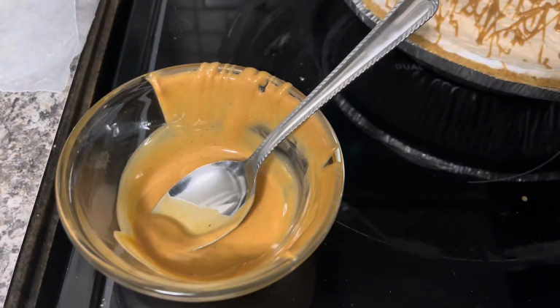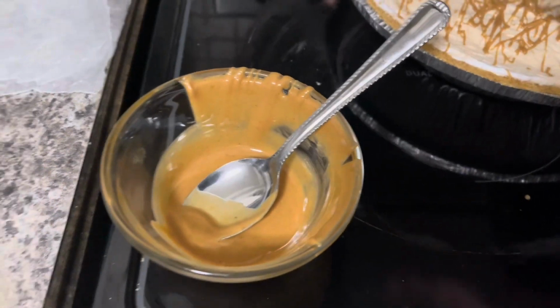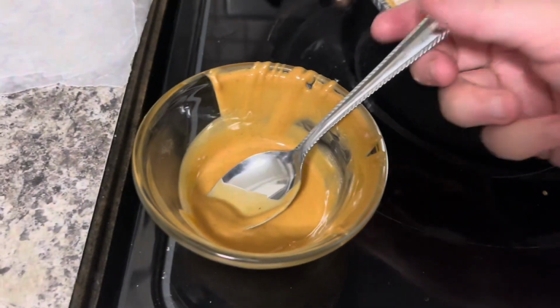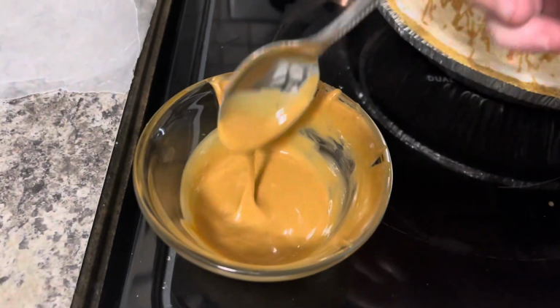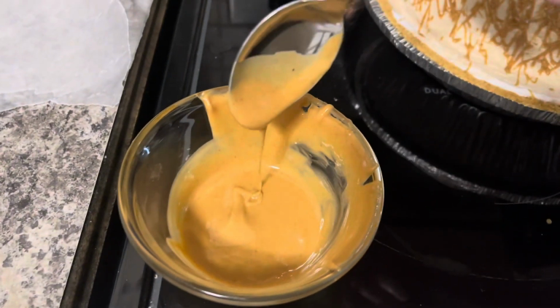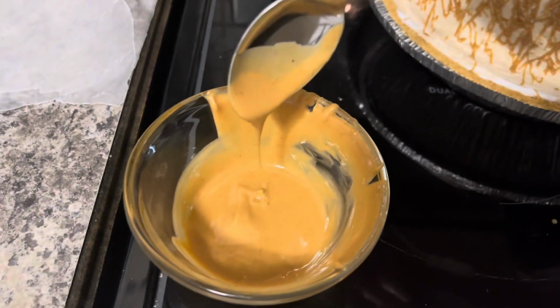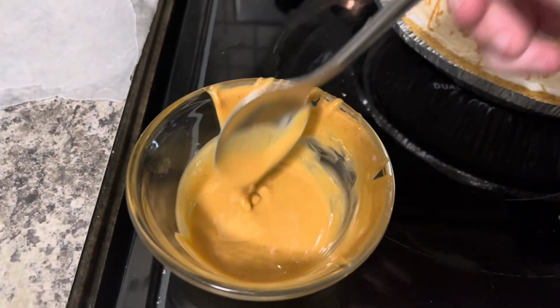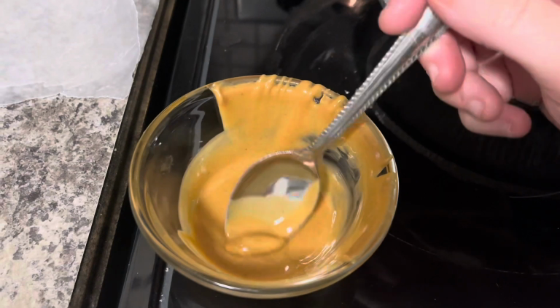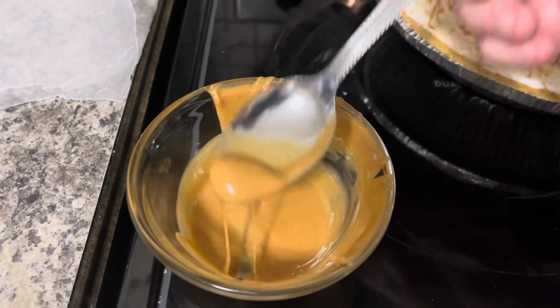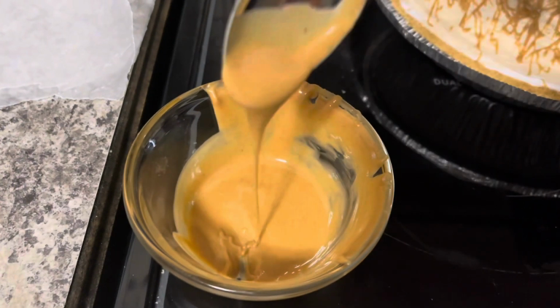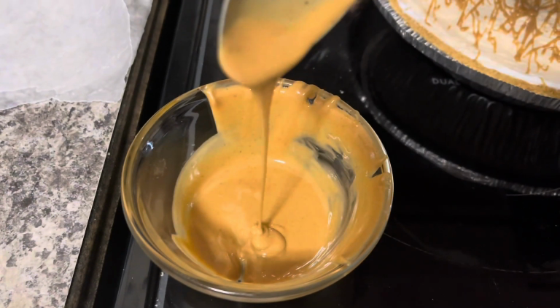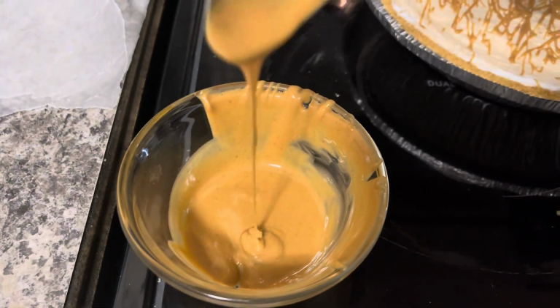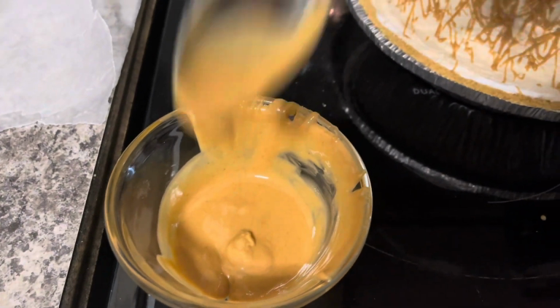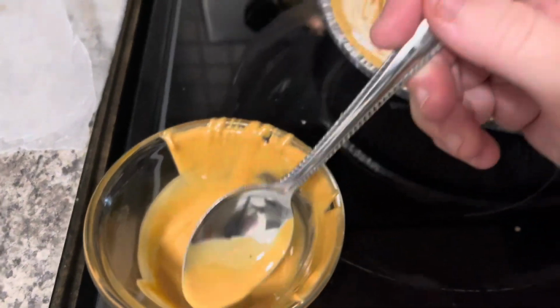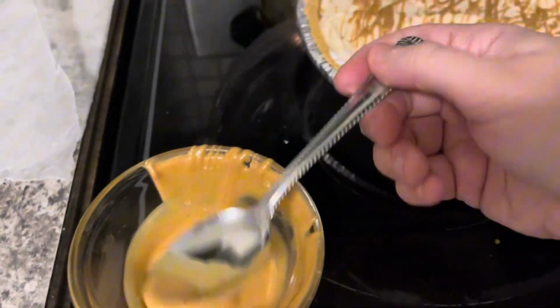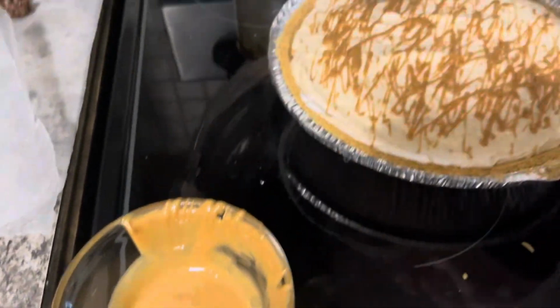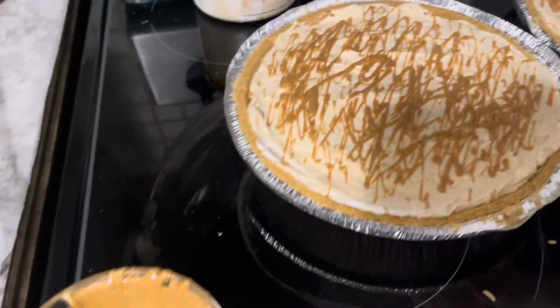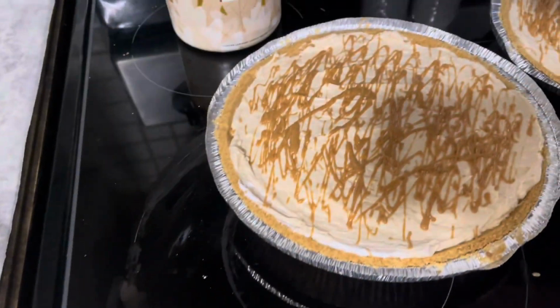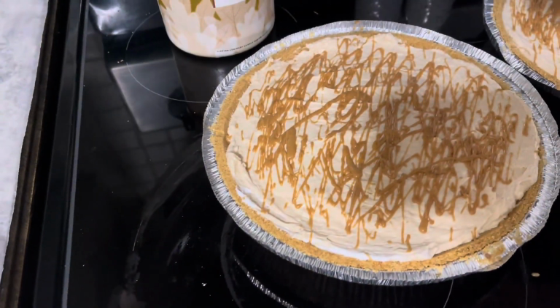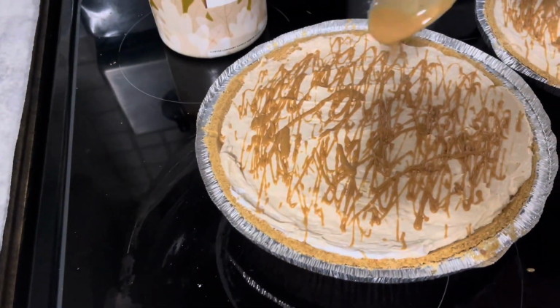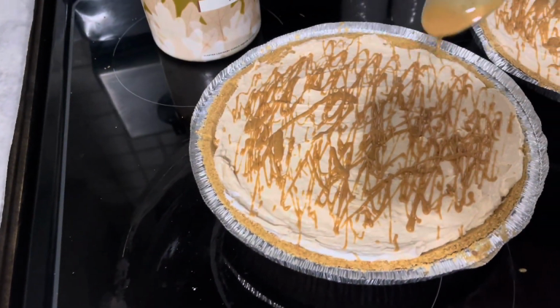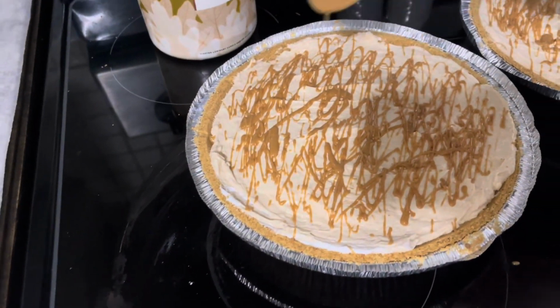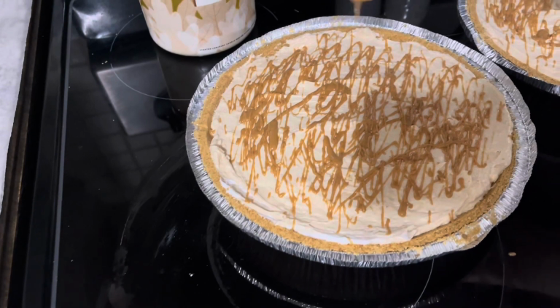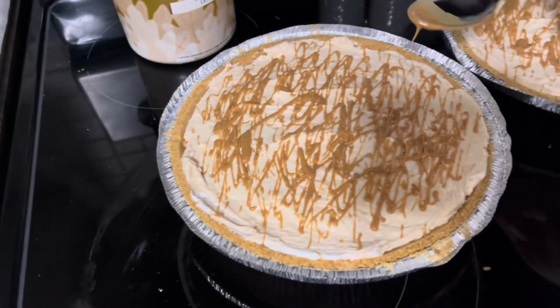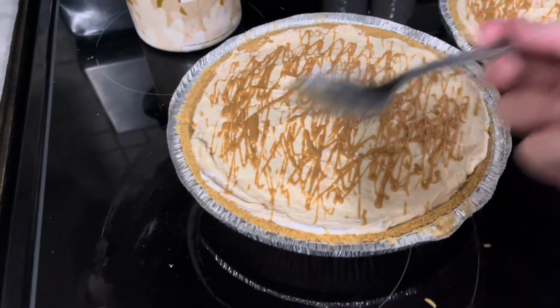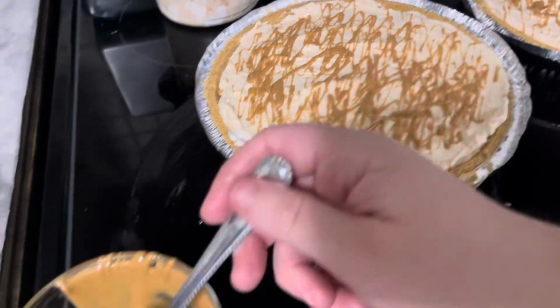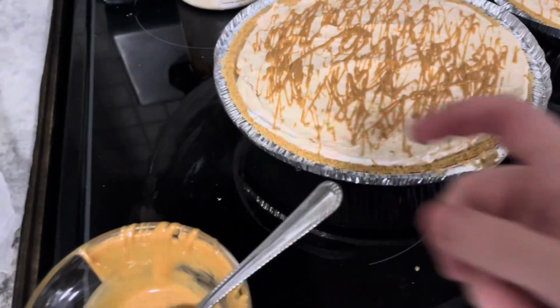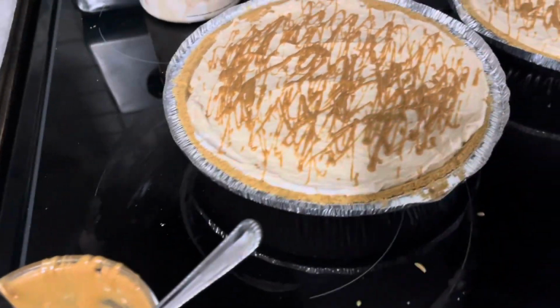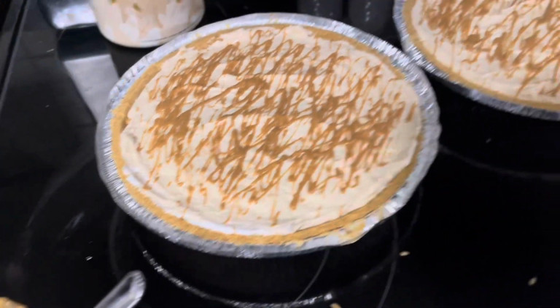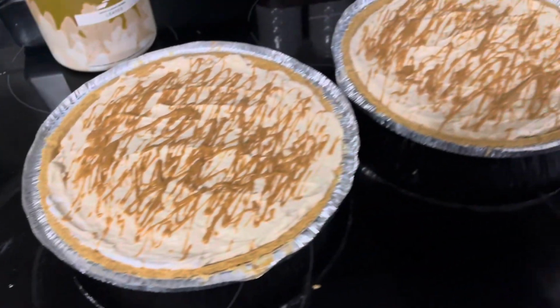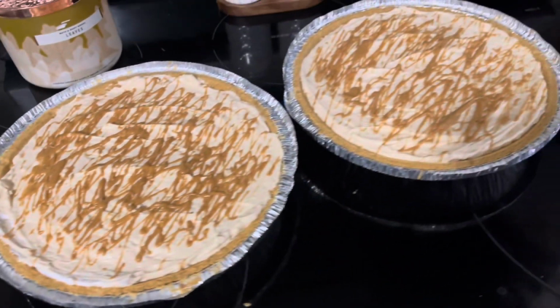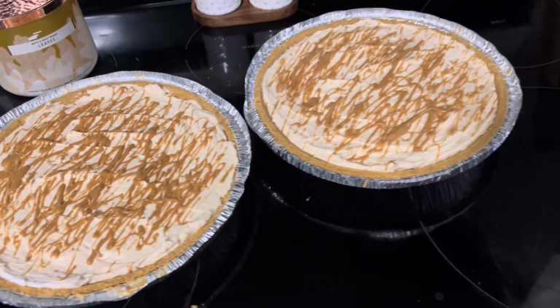What I do for that is I just melt some peanut butter in a little dish and then take it and just swirl it over top of the pies, and they are all finished.